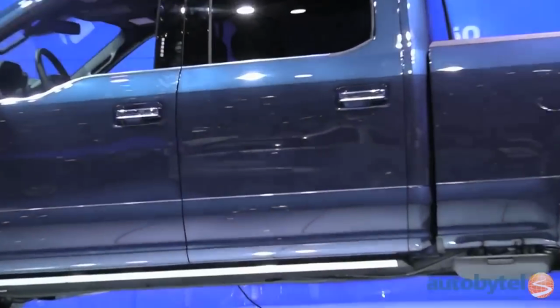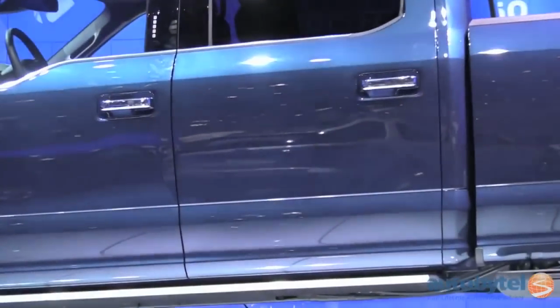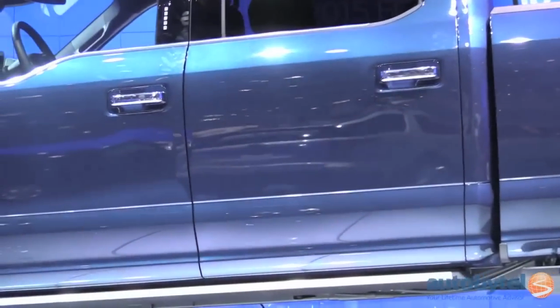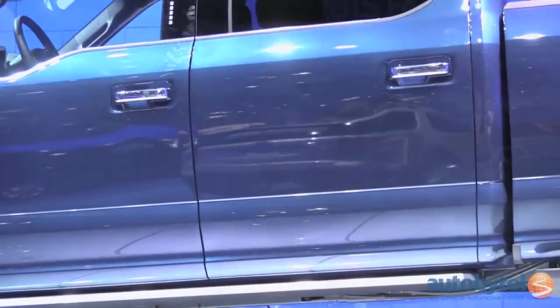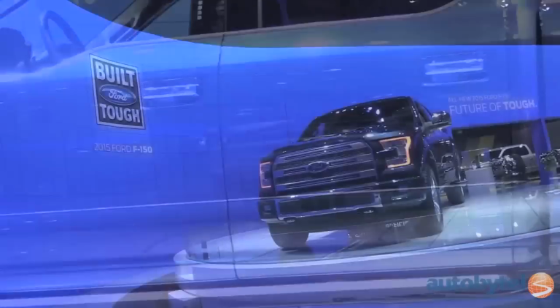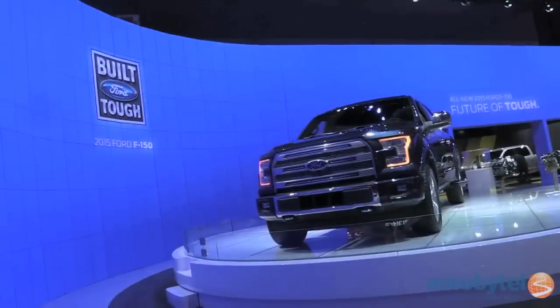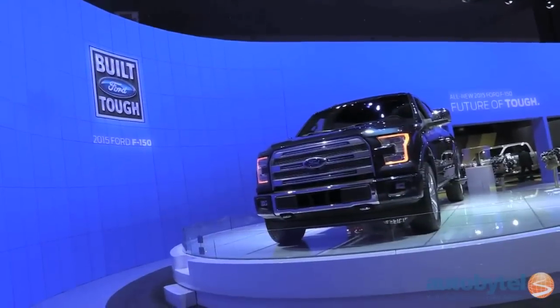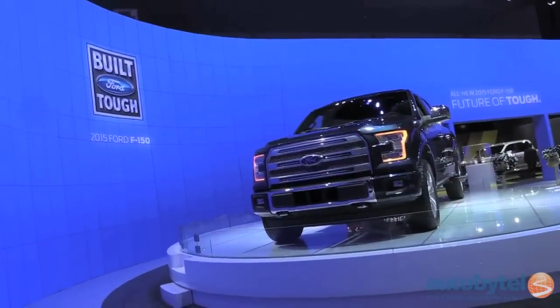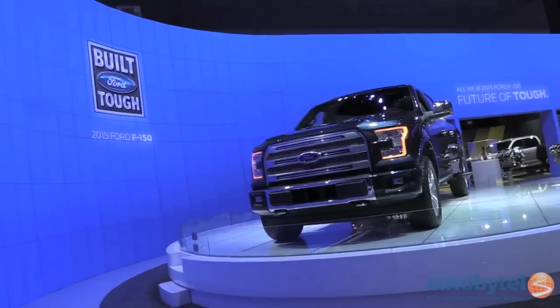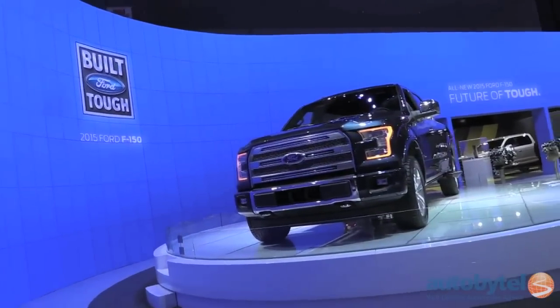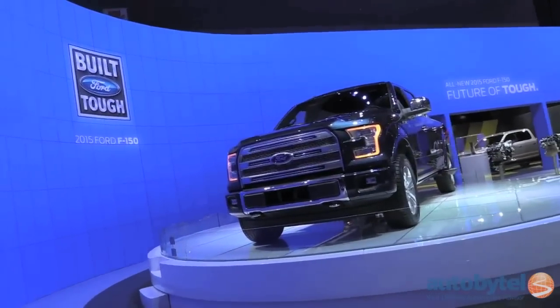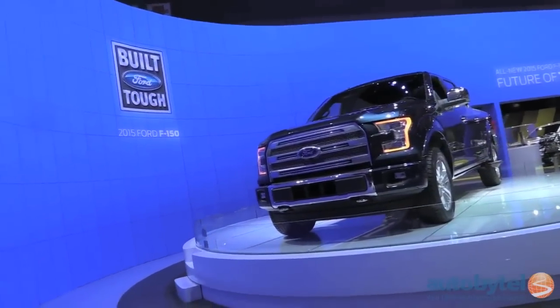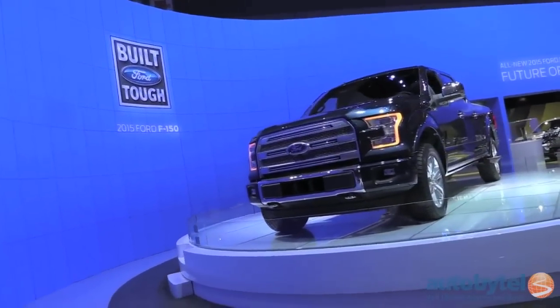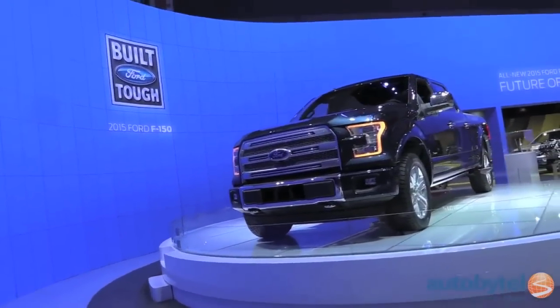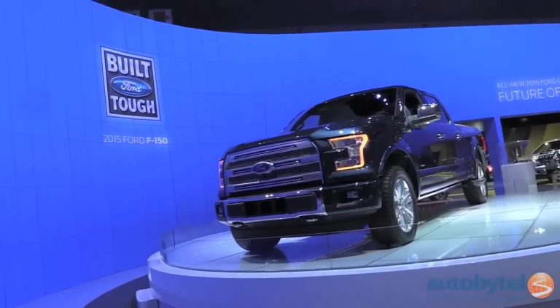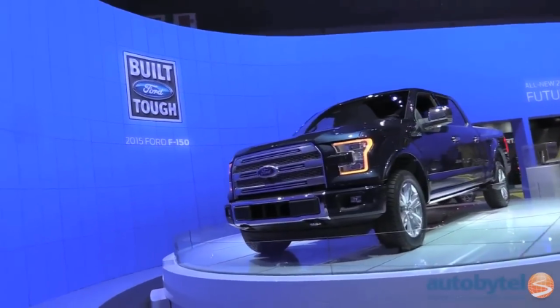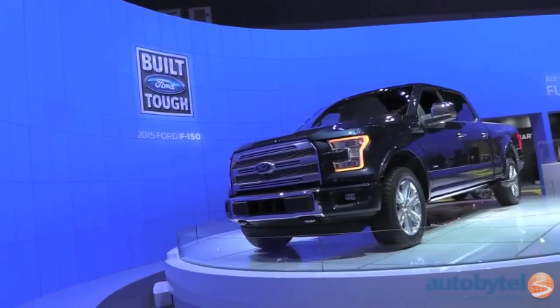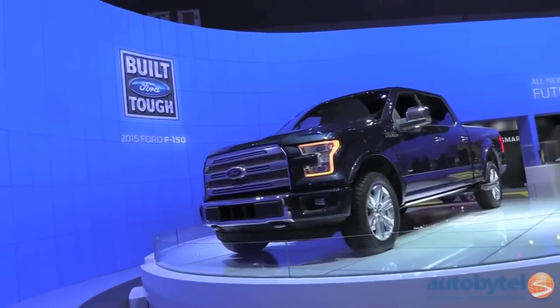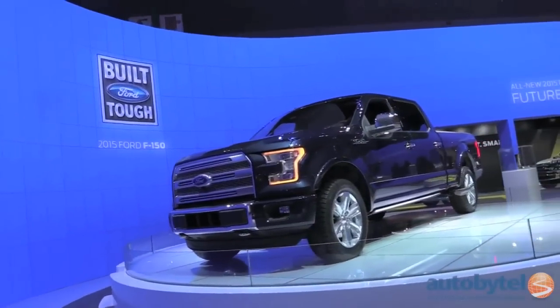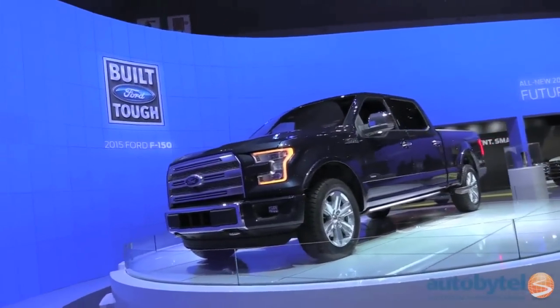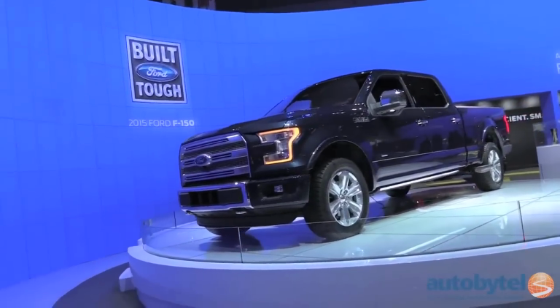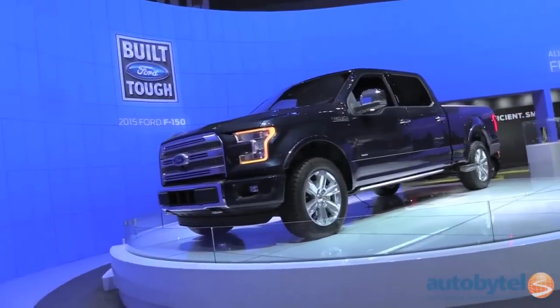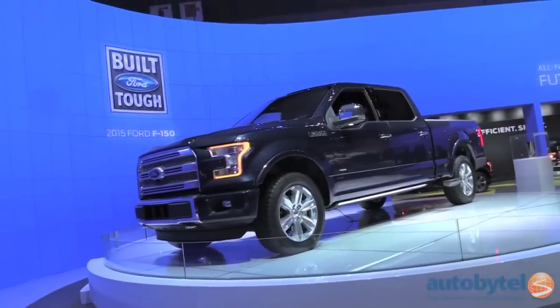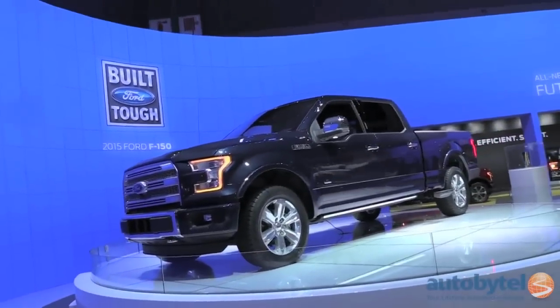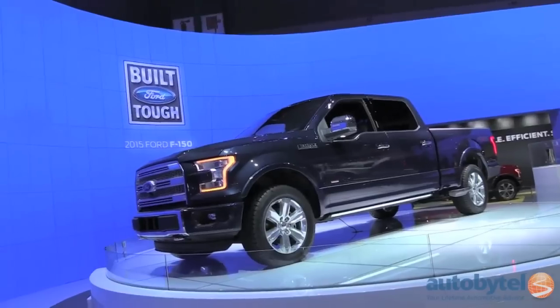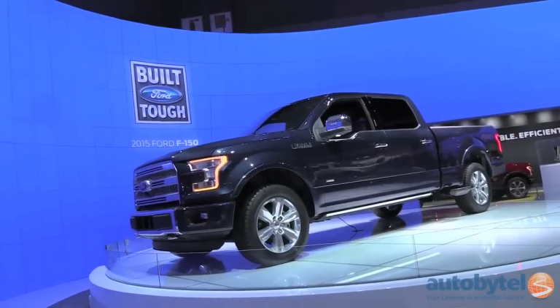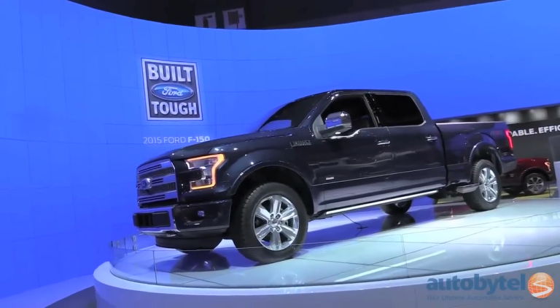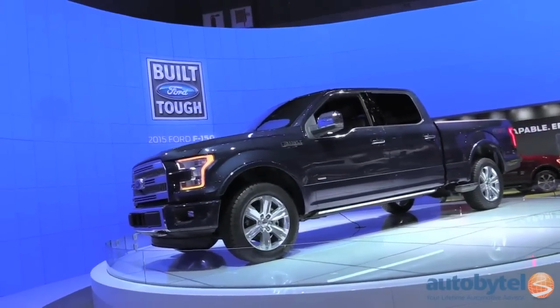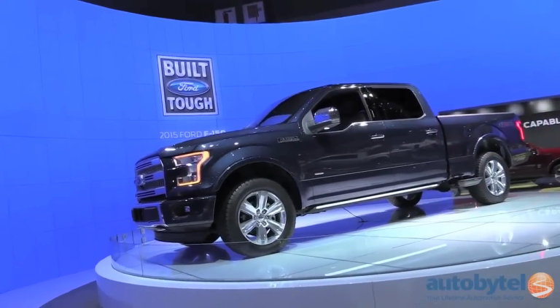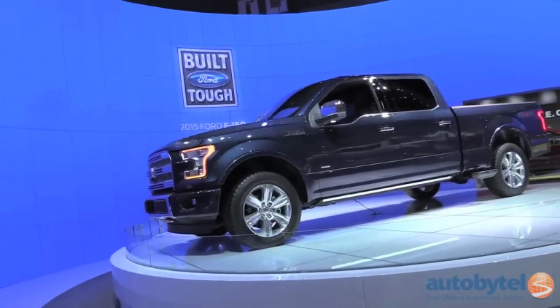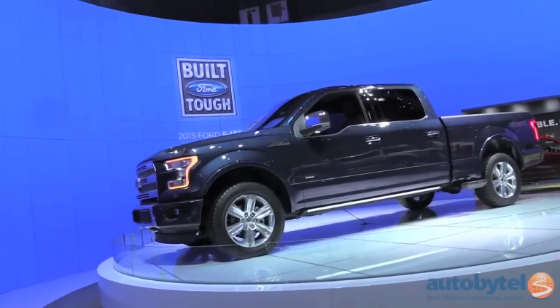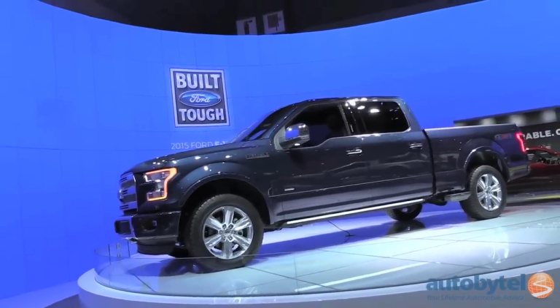With significant weight savings under its belt, Ford was able to reduce the size of its base V6 to 3.5 liters and not lose any performance. Four-wheel drive, a wide range of trims and options, and three body styles and bed lengths are also offered.